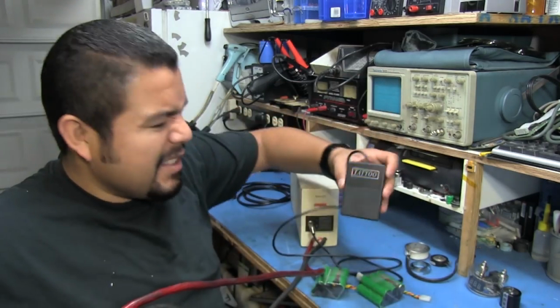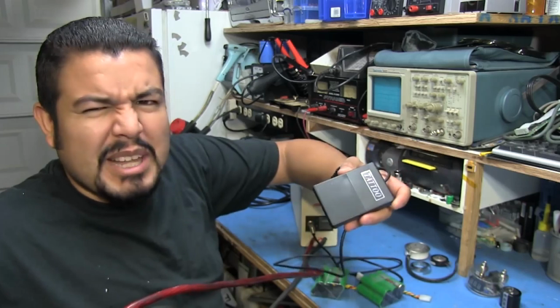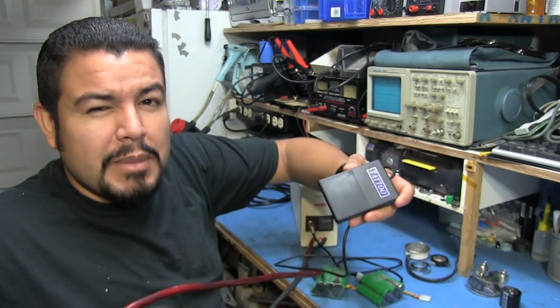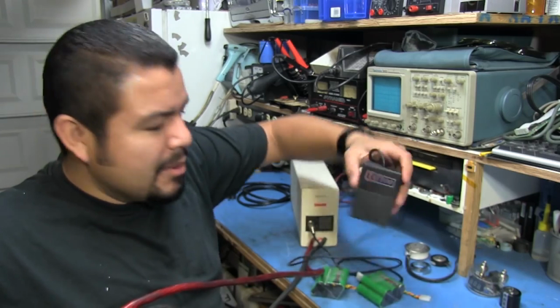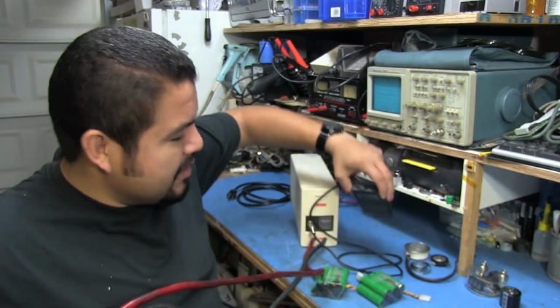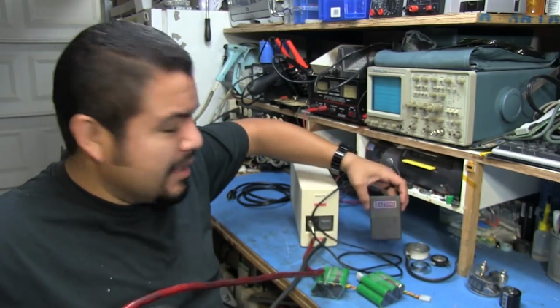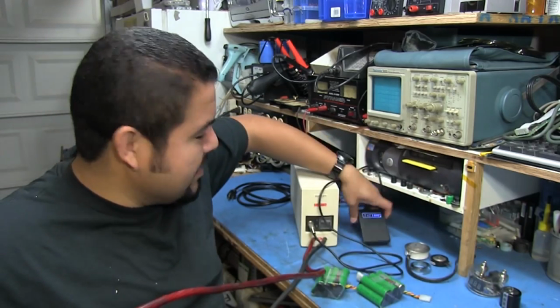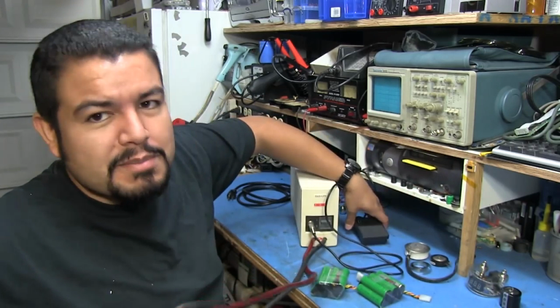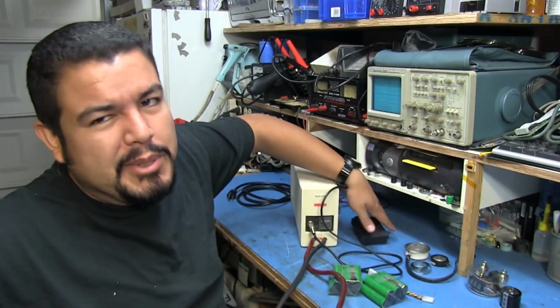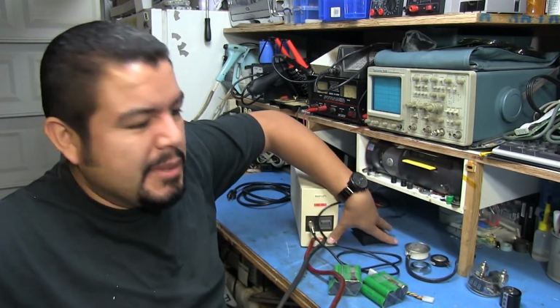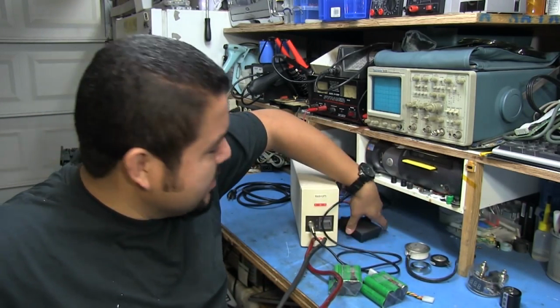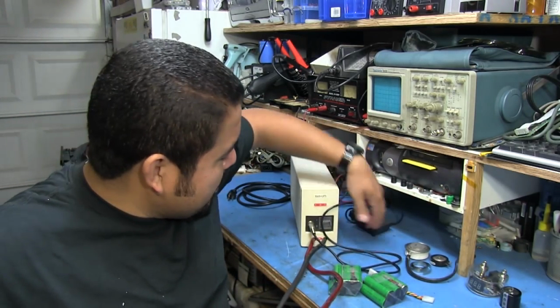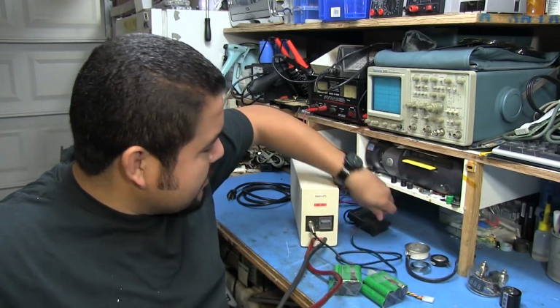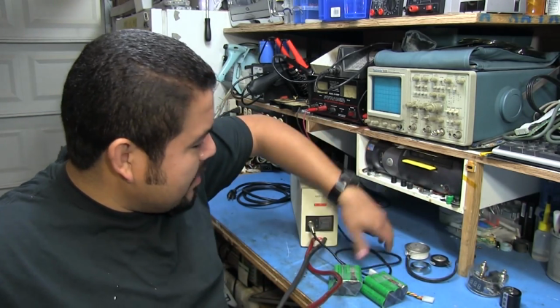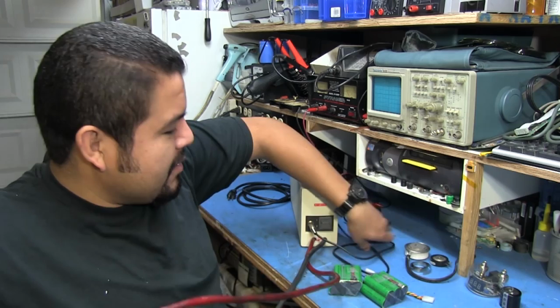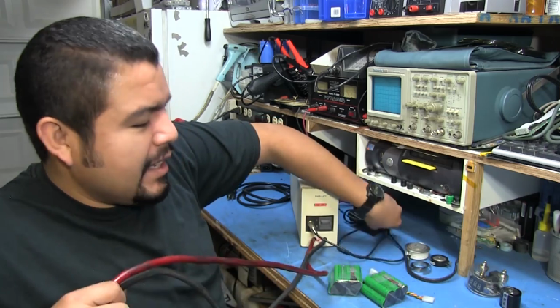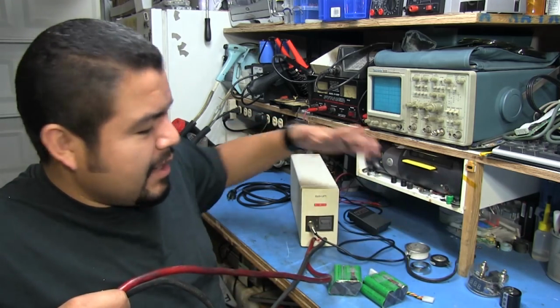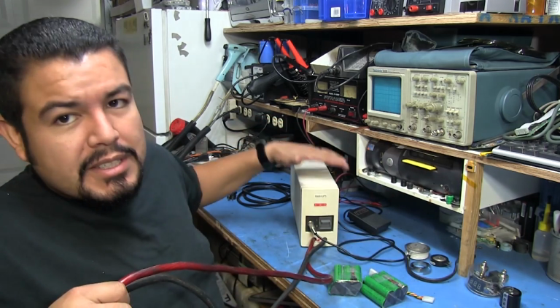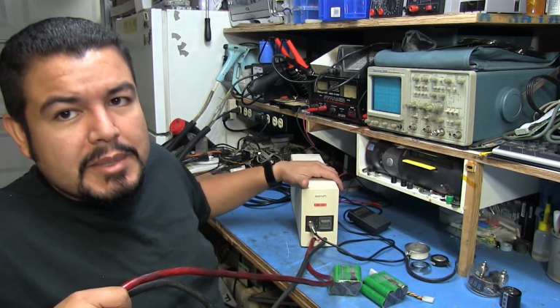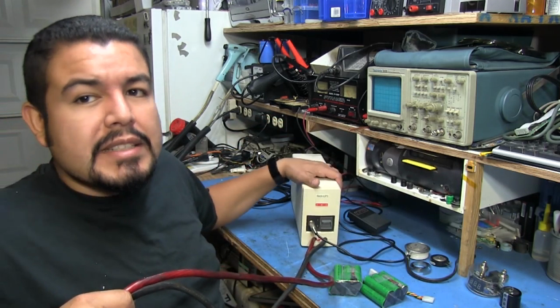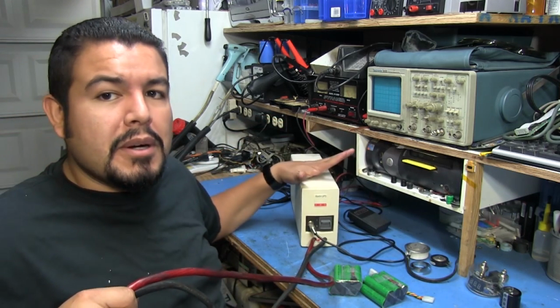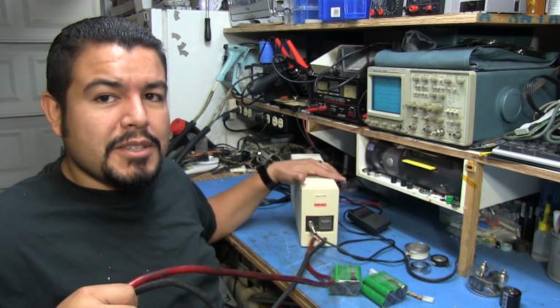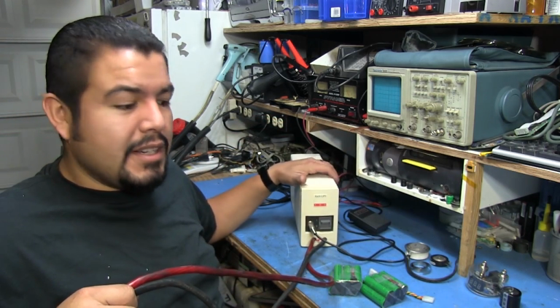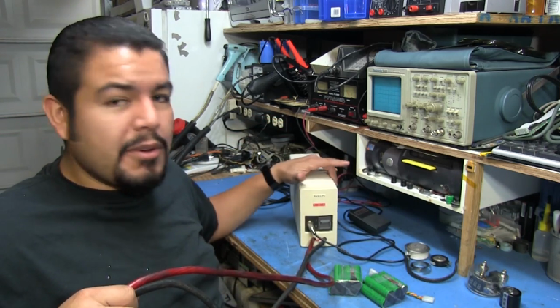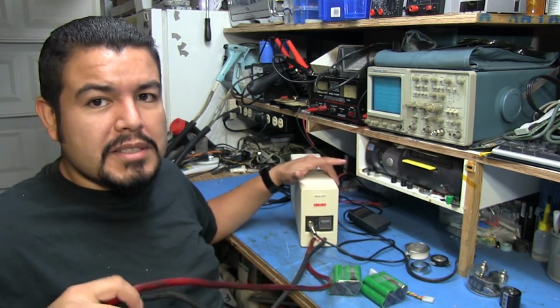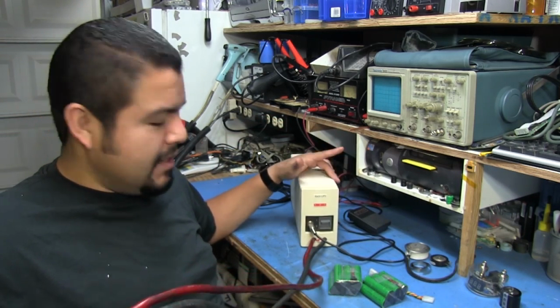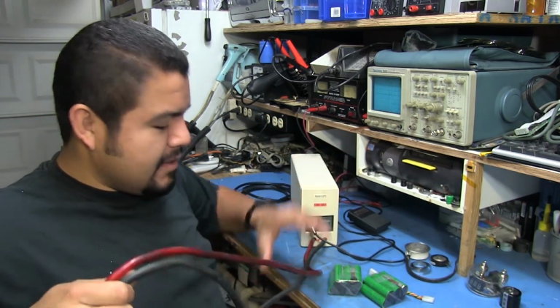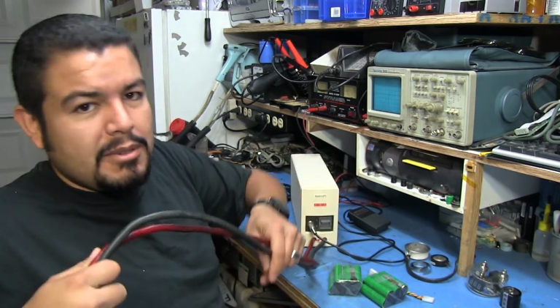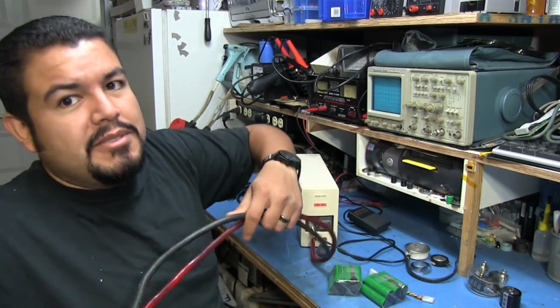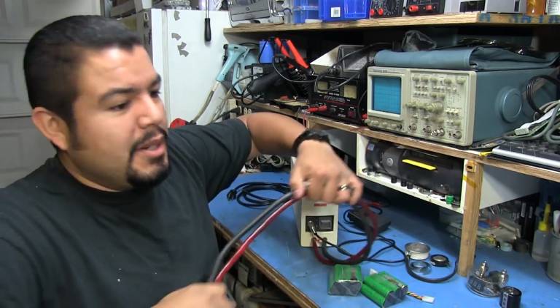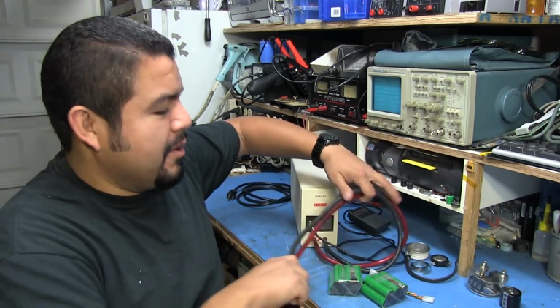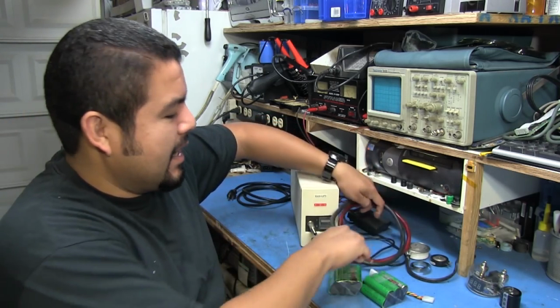This foot switch has a fancy holographic tattoo sticker on it and was only about four bucks shipped. I'm going to take this welder apart and show how it works, so in case you want to make your own, you can.